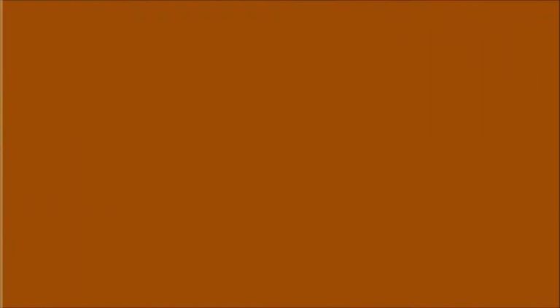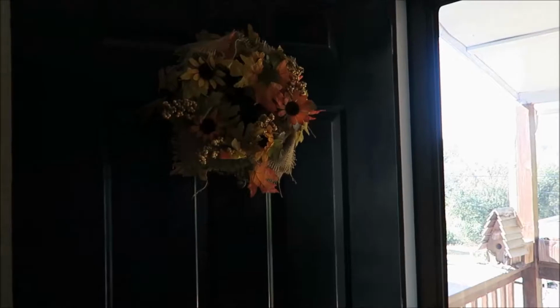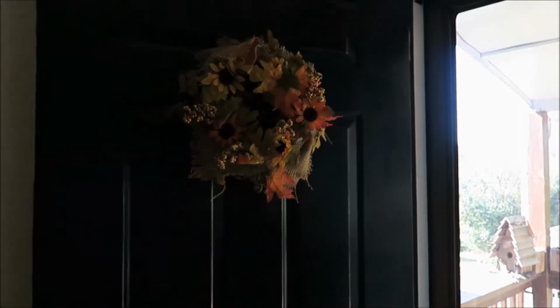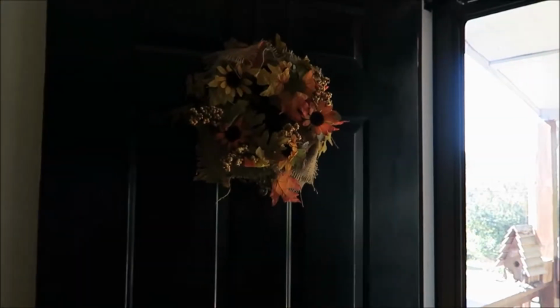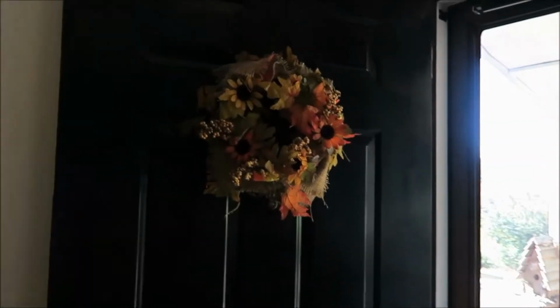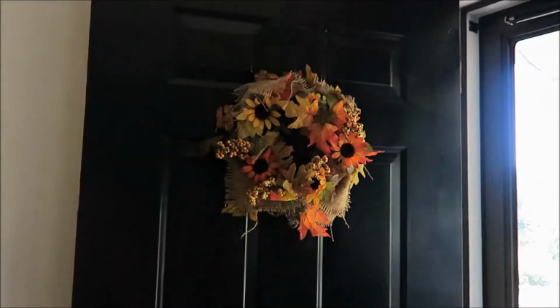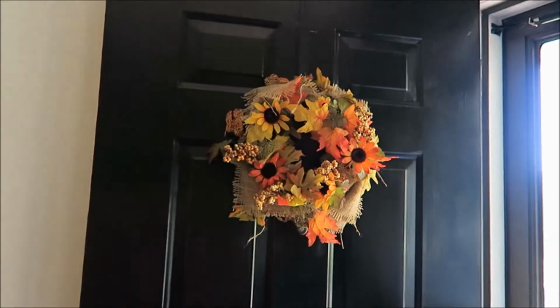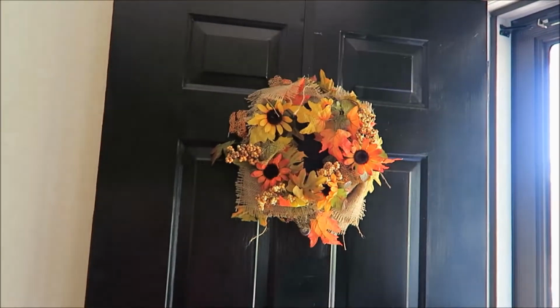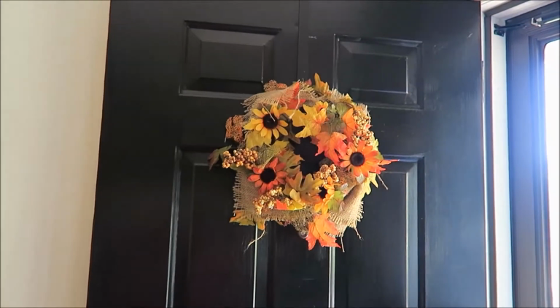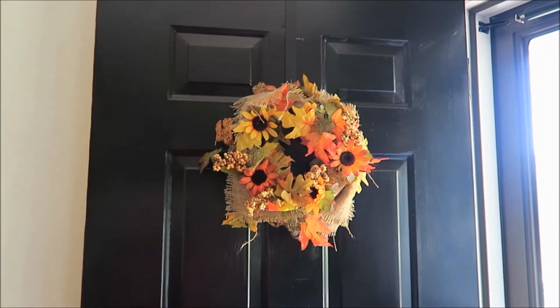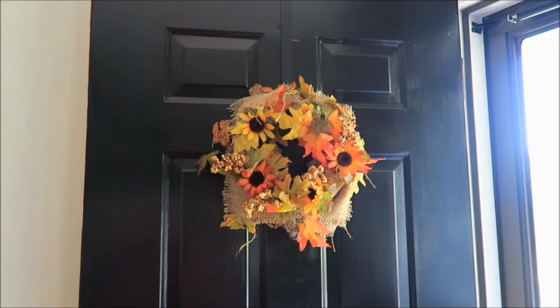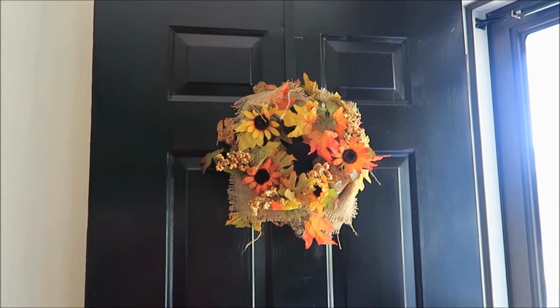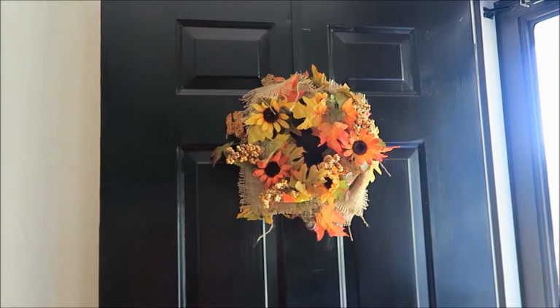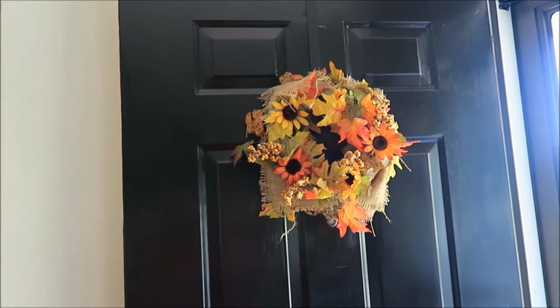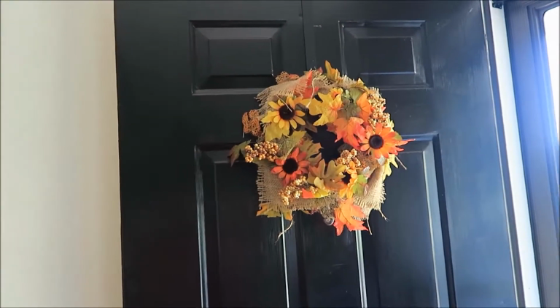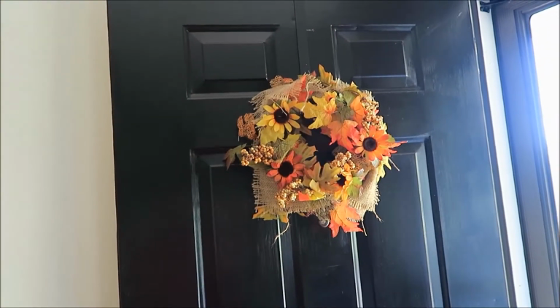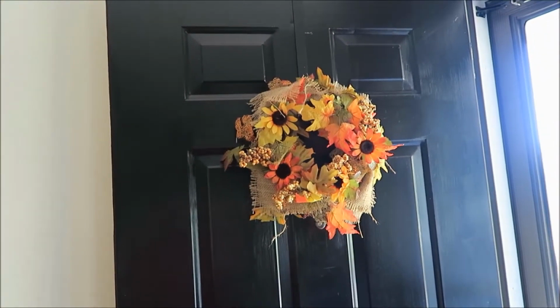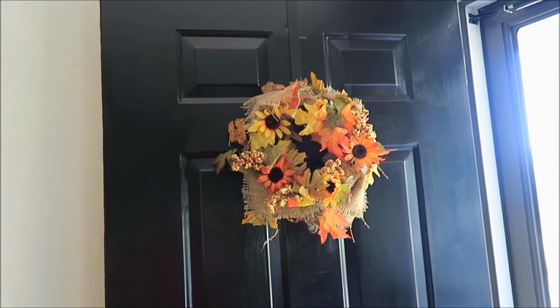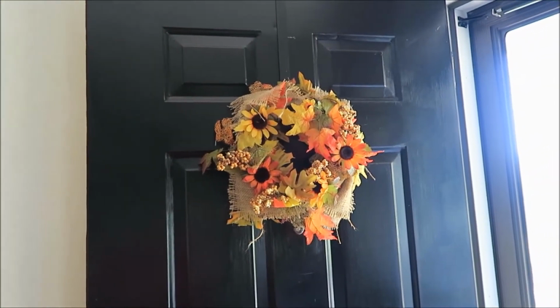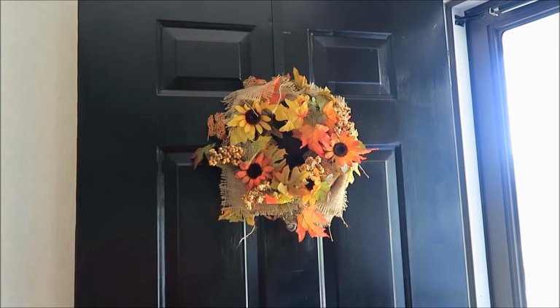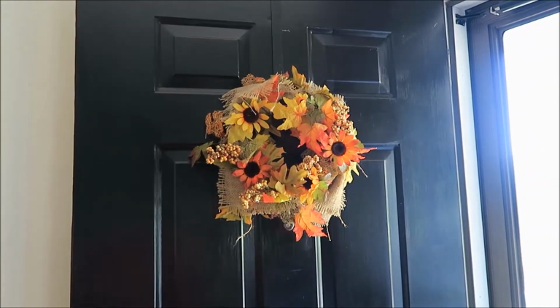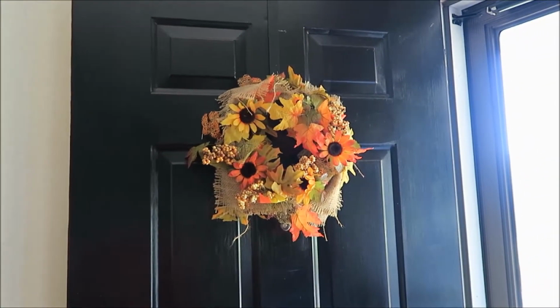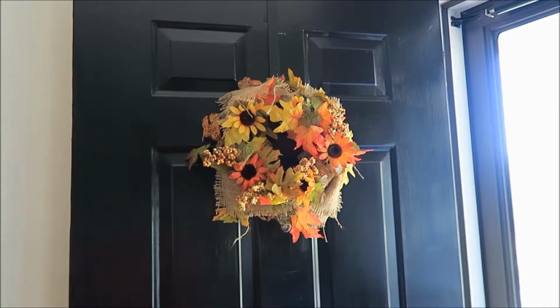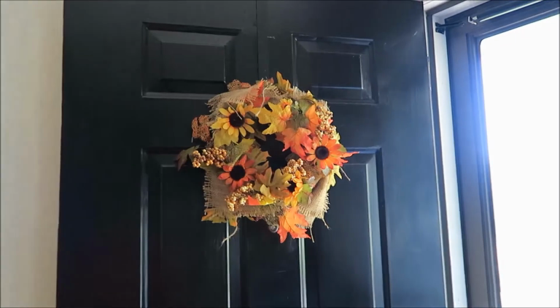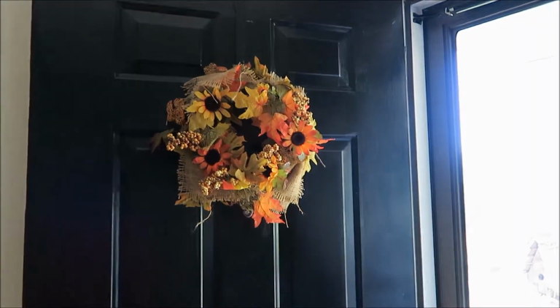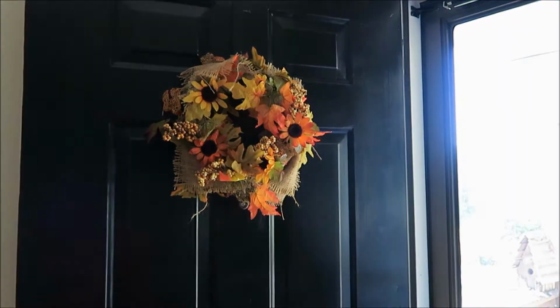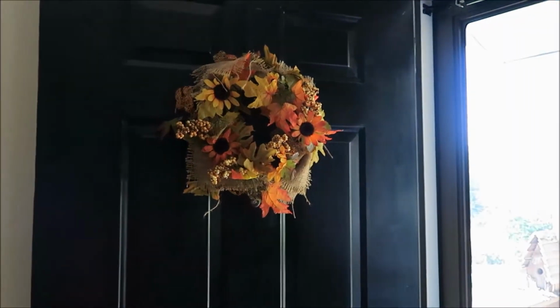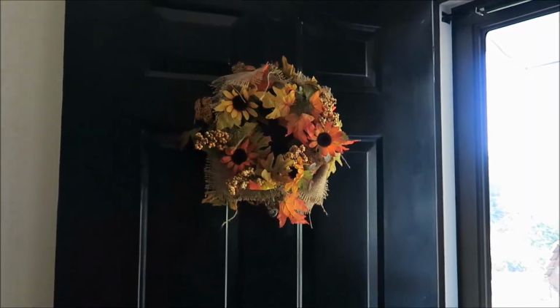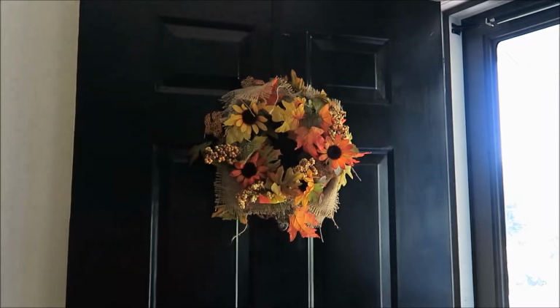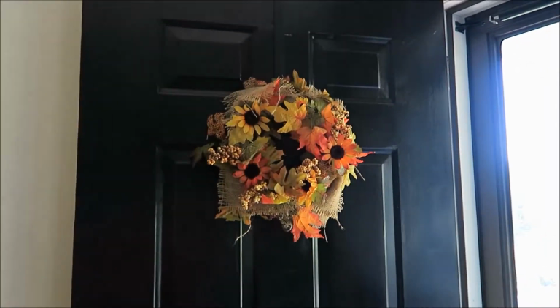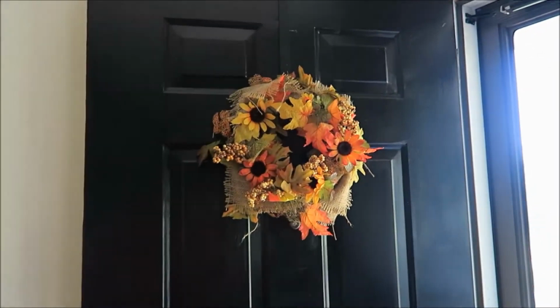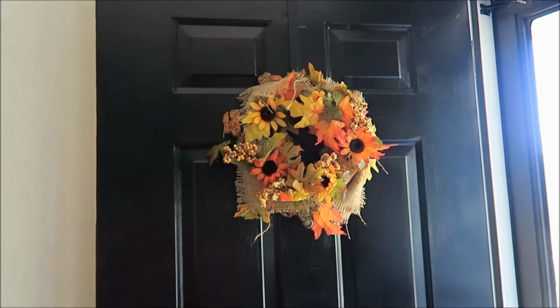Hey everyone, we were able to come back from Disney. We waited about a week until after Labor Day, and now we were able to get all of our fall decor up.